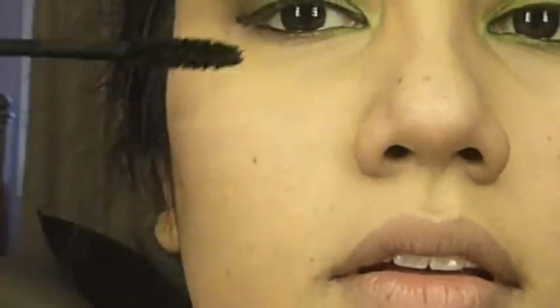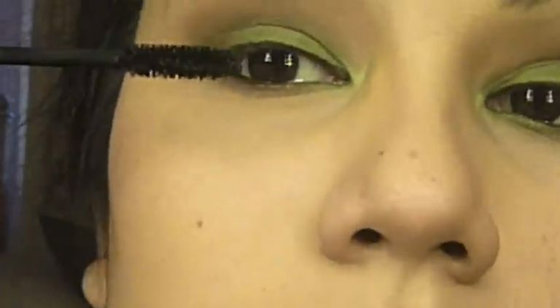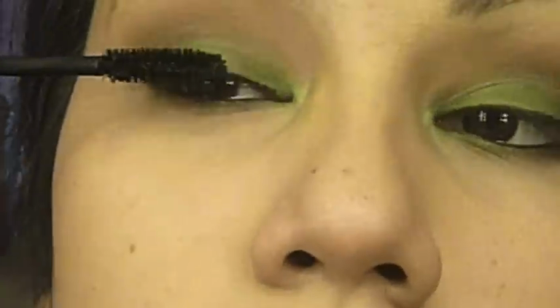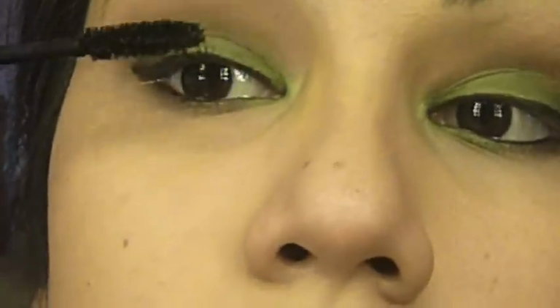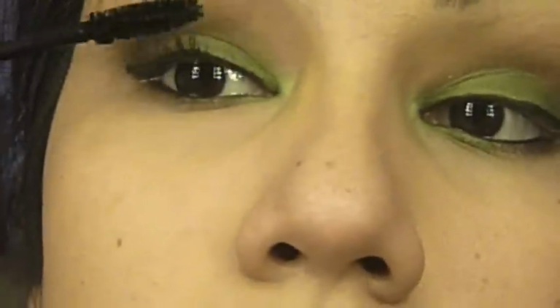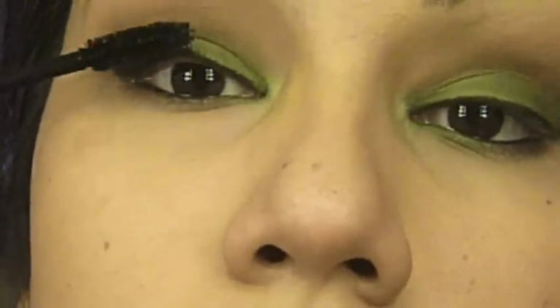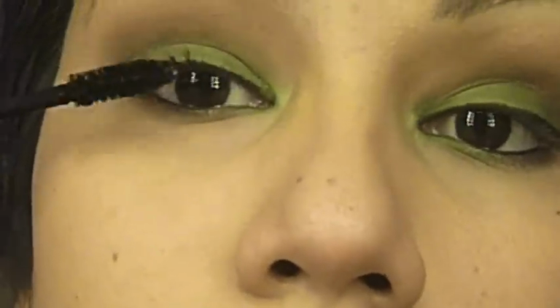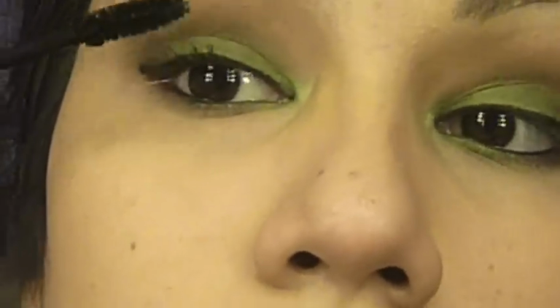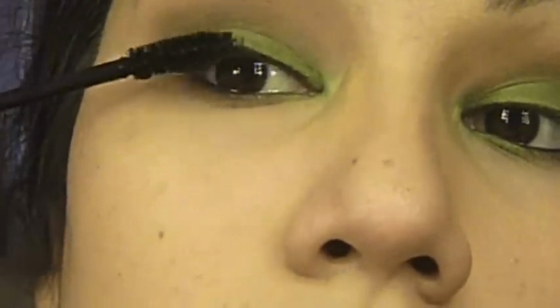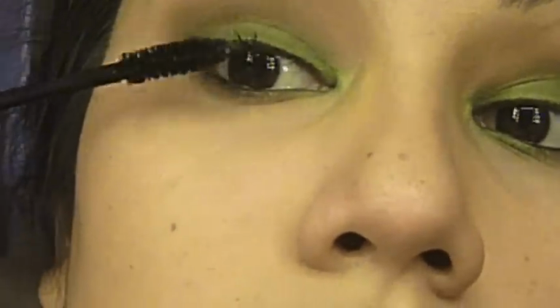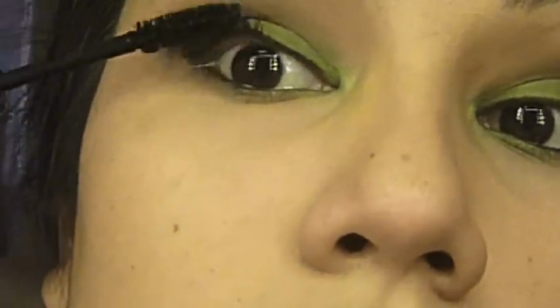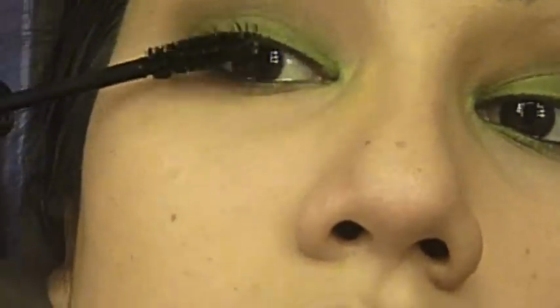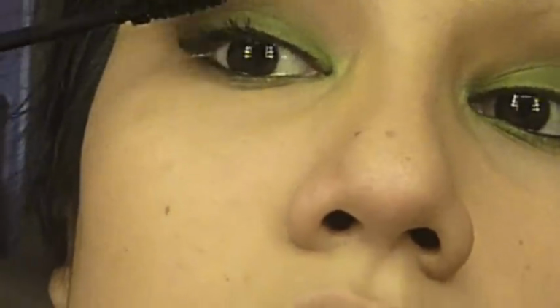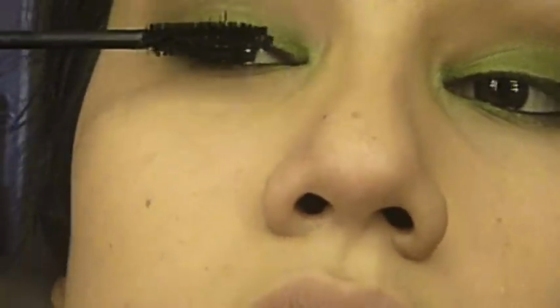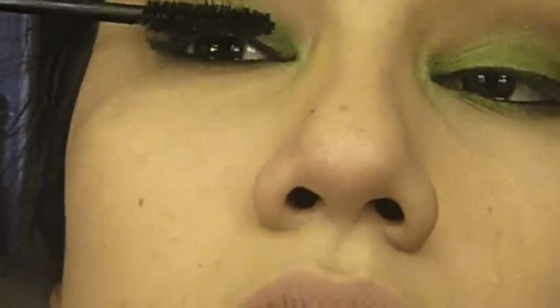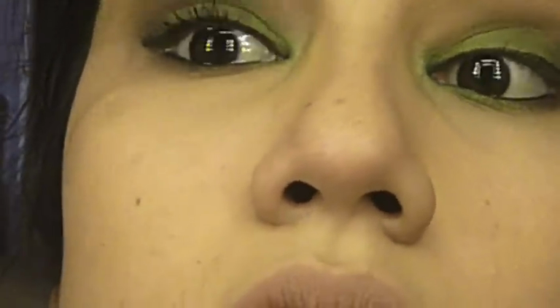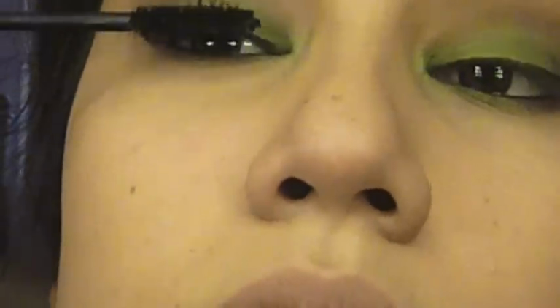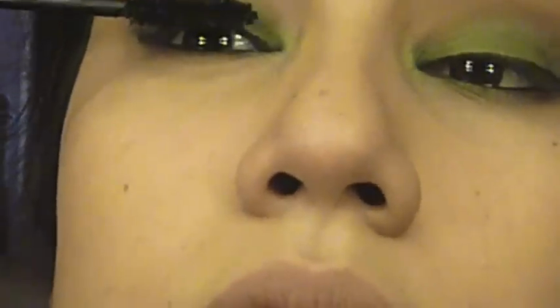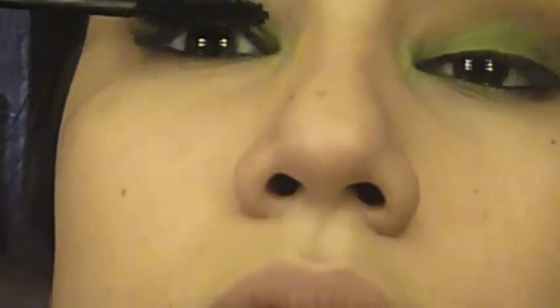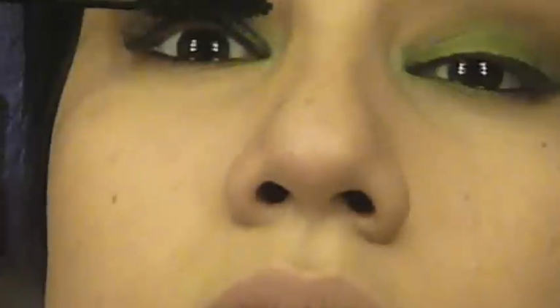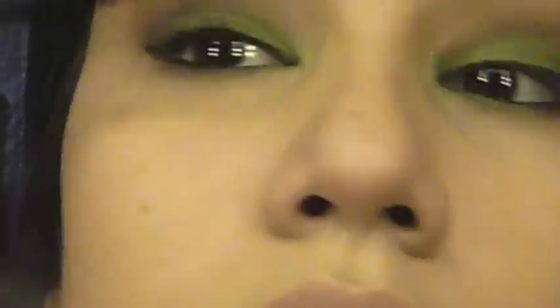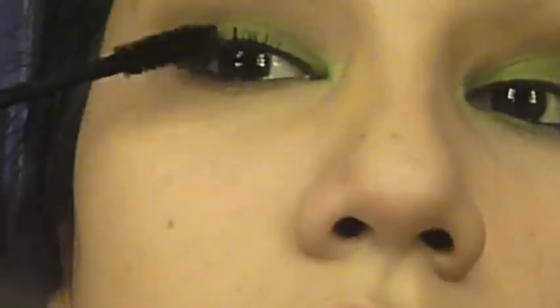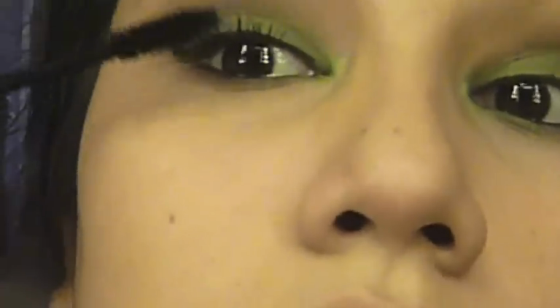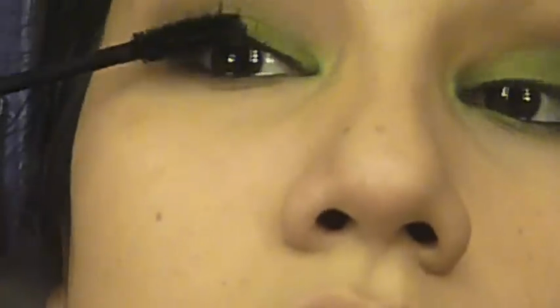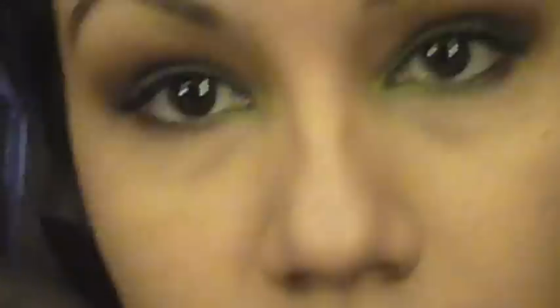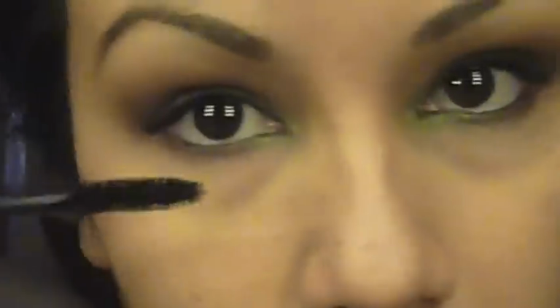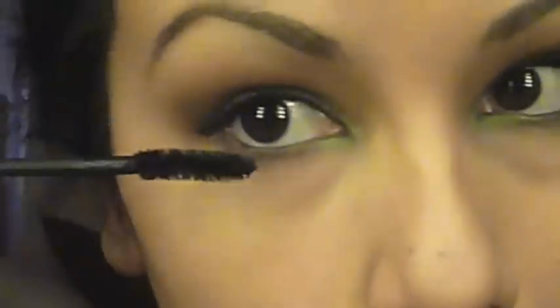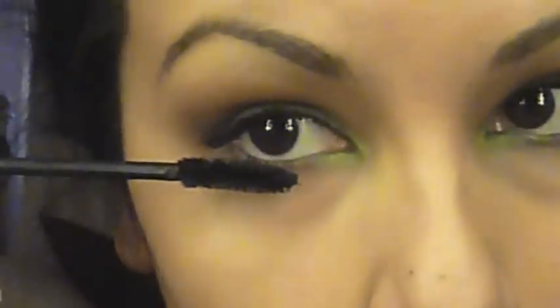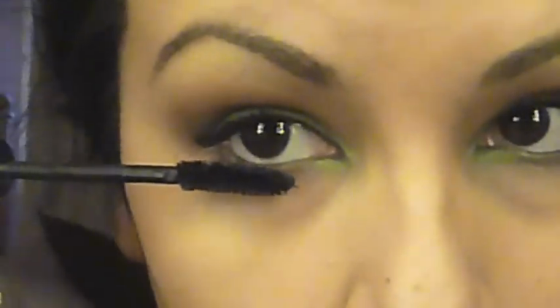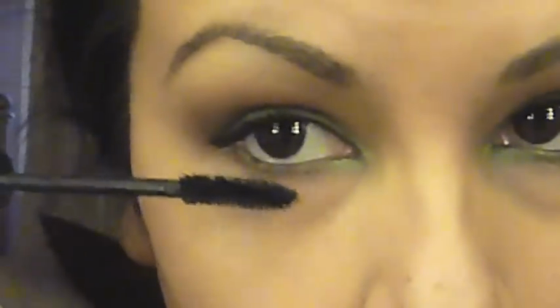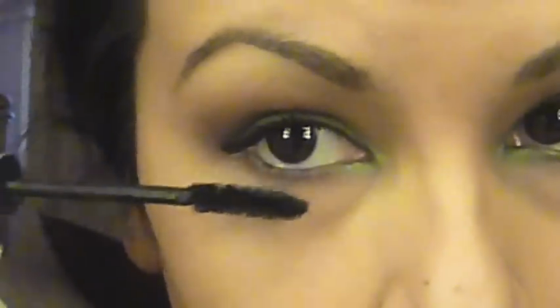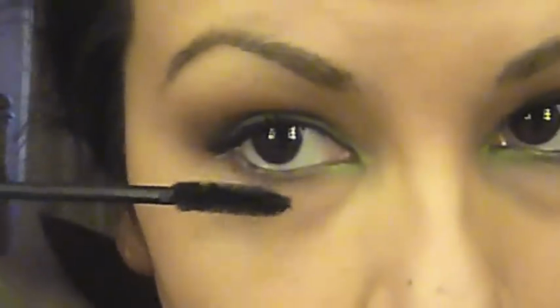Mascara is very important for this look, so make sure you have a nice thickening volumizing mascara and apply a thick coat. And don't forget the bottom lashes too.